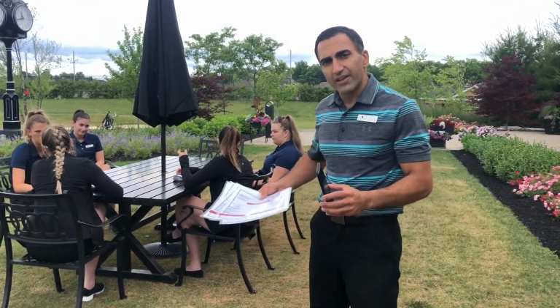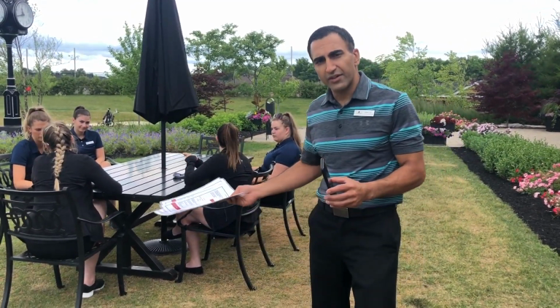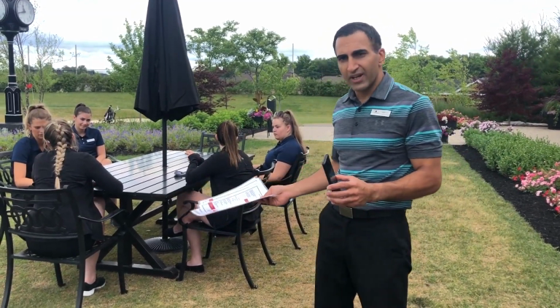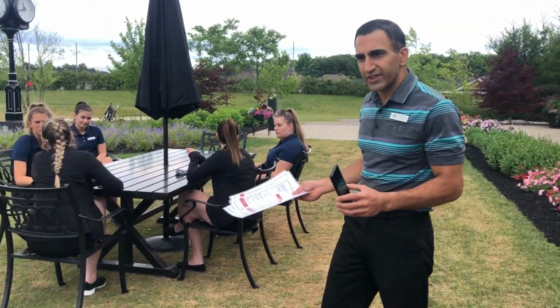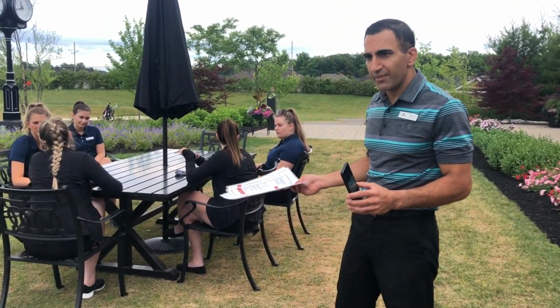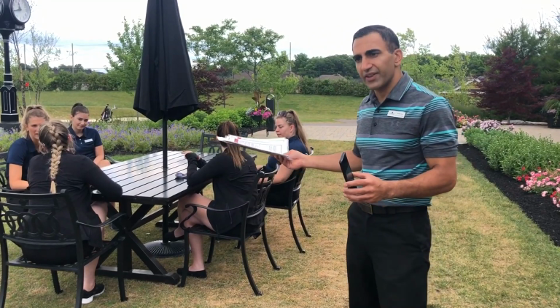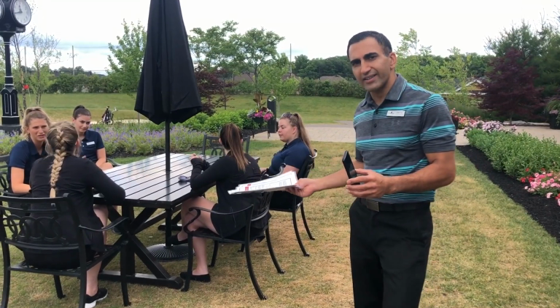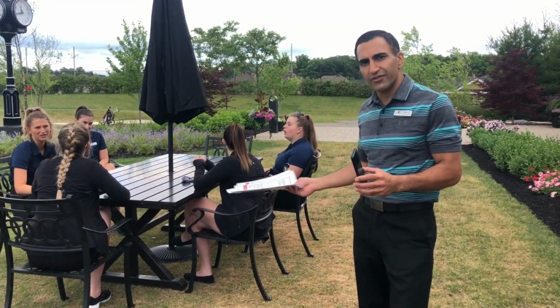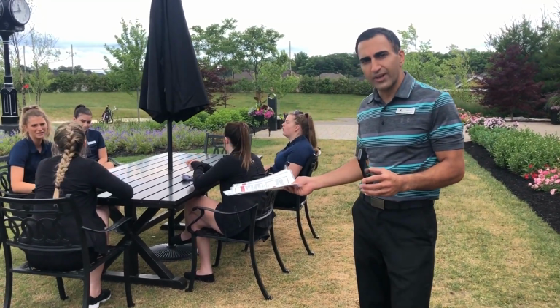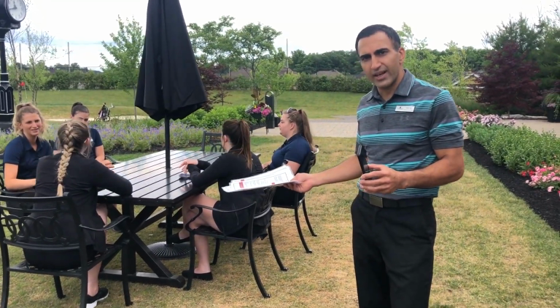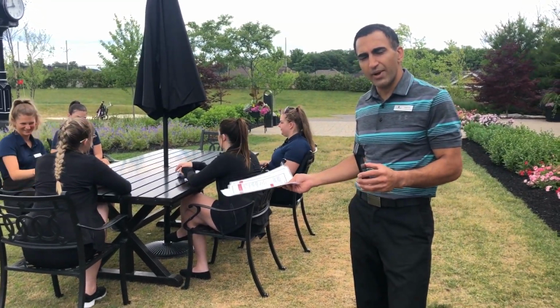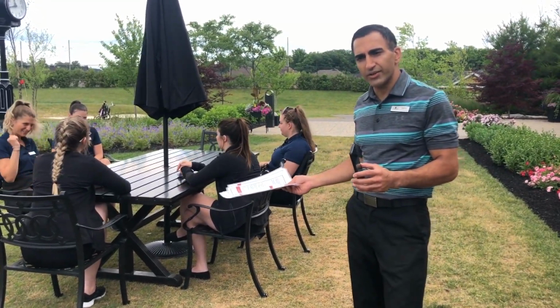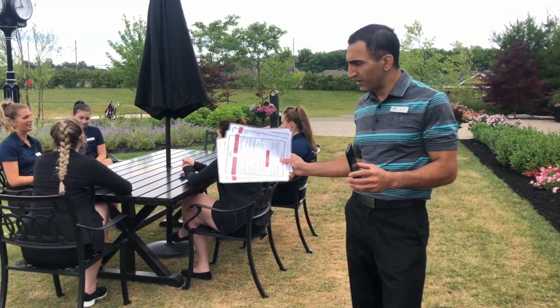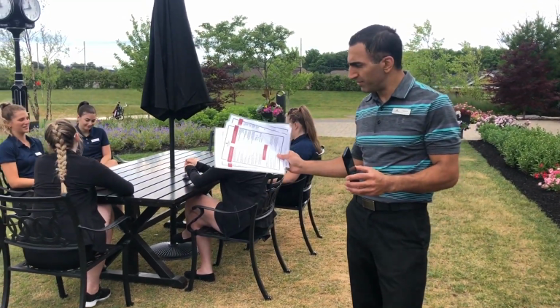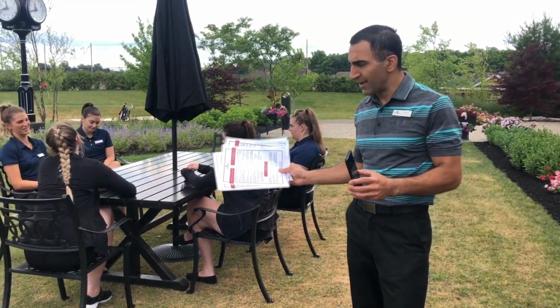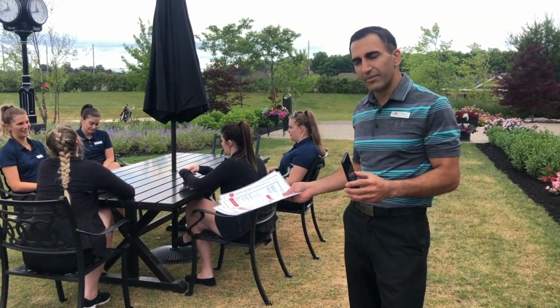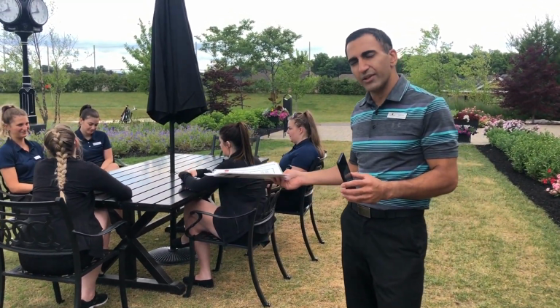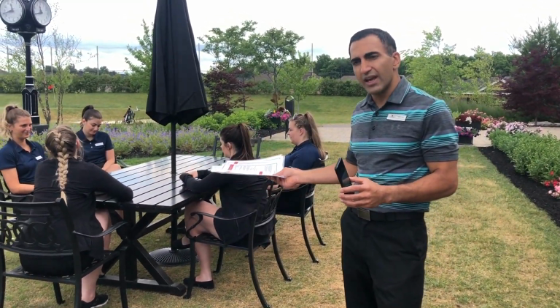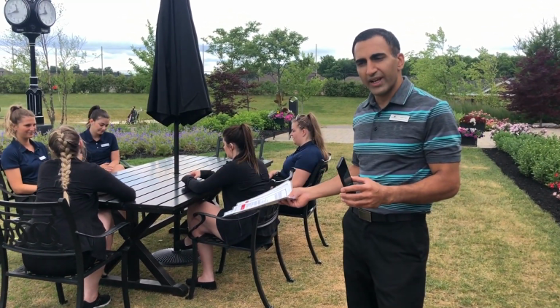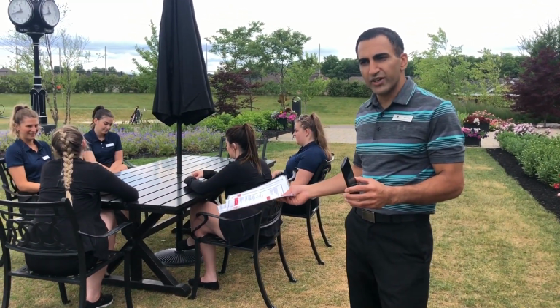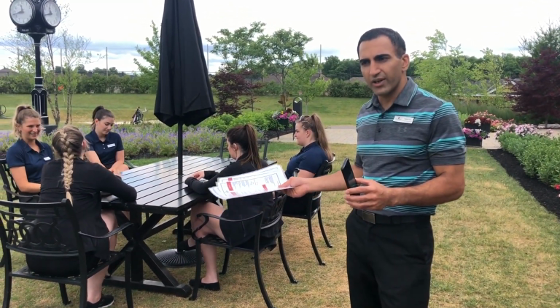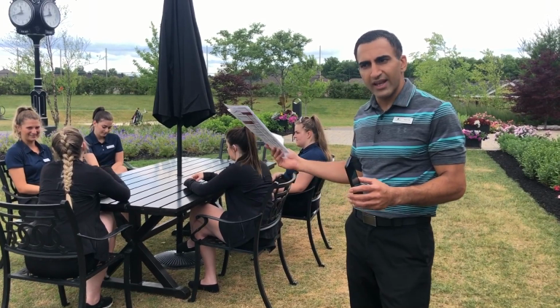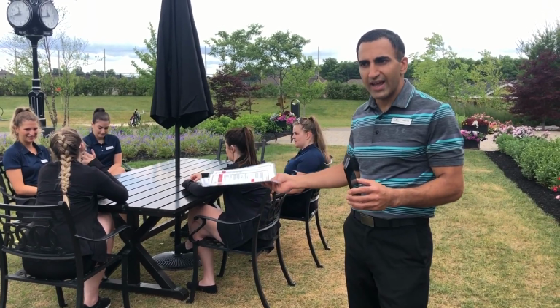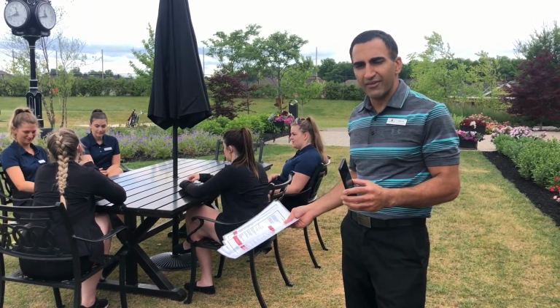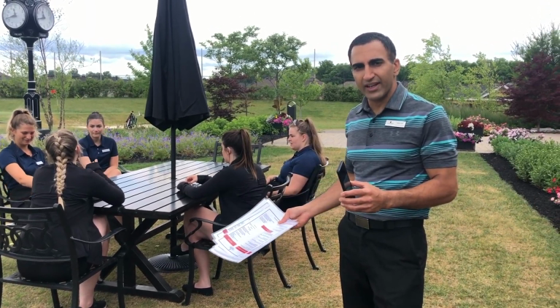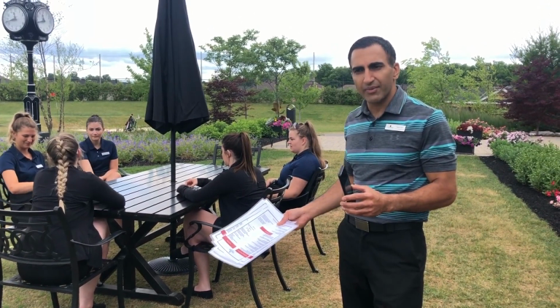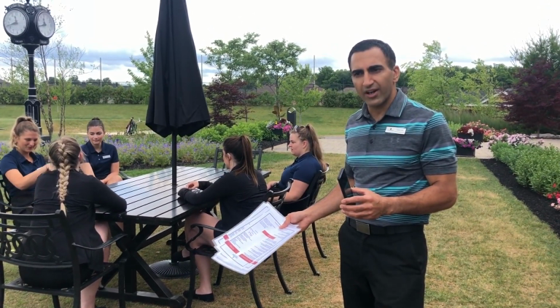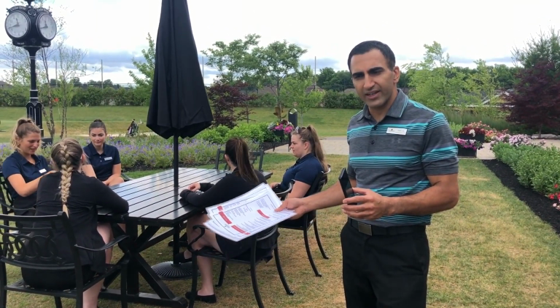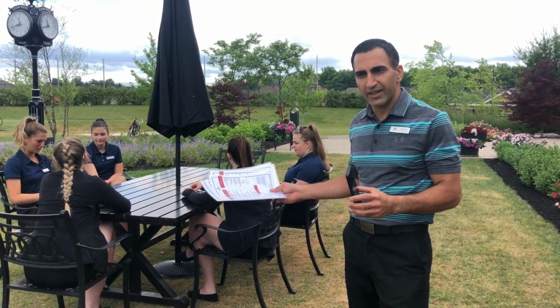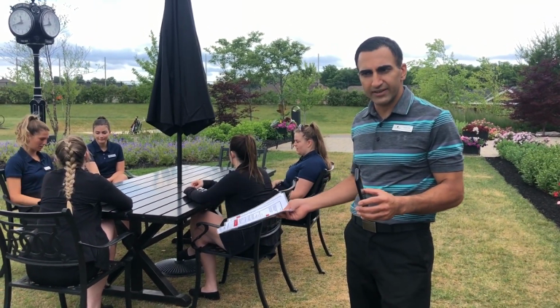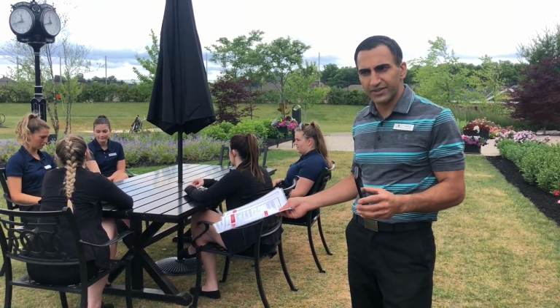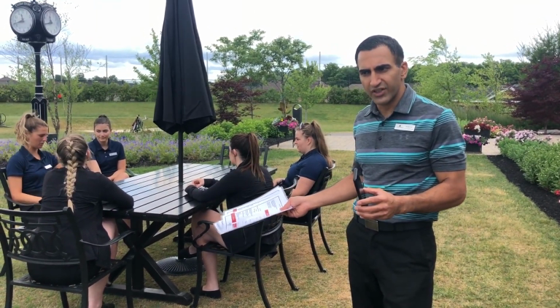The servers will come to your table. They'll ask you if you want new menus or laminated menus, get your drink orders, and everything else from there on is going to be self-sufficient.